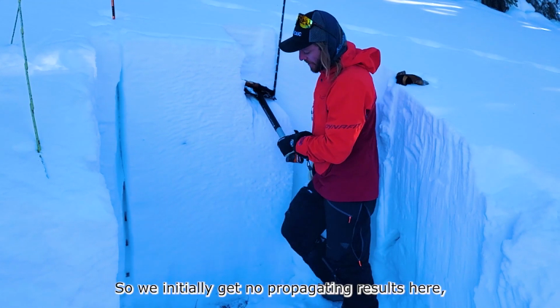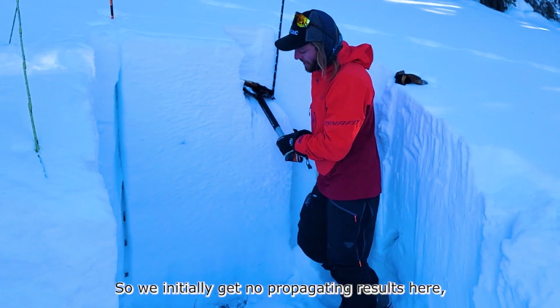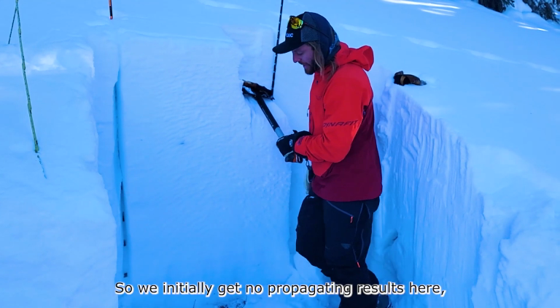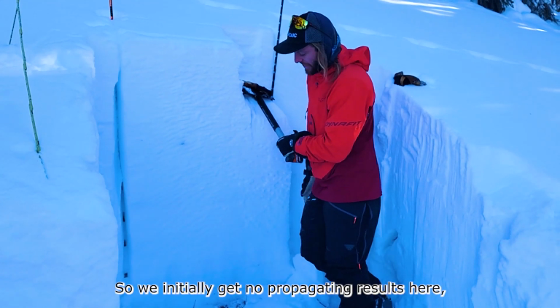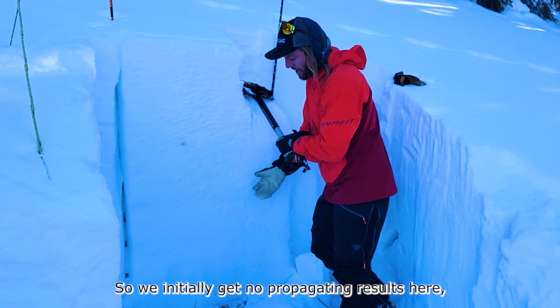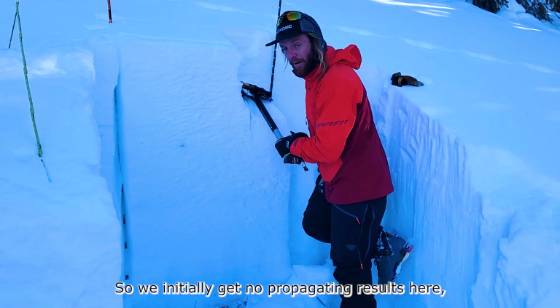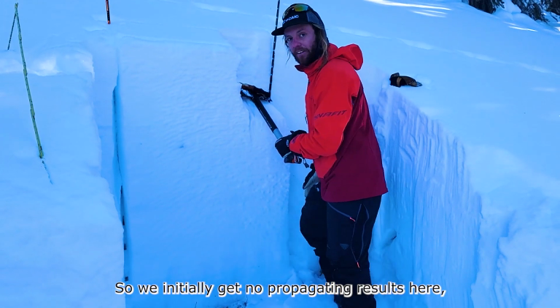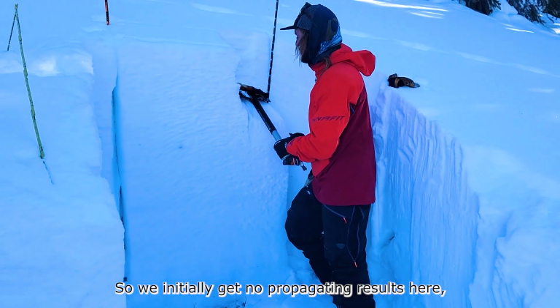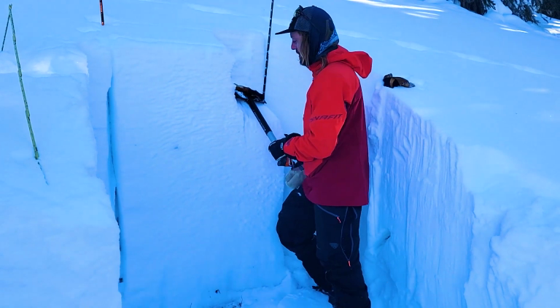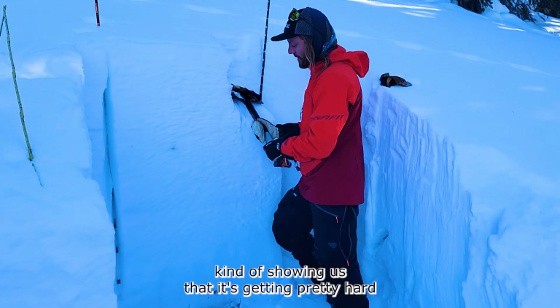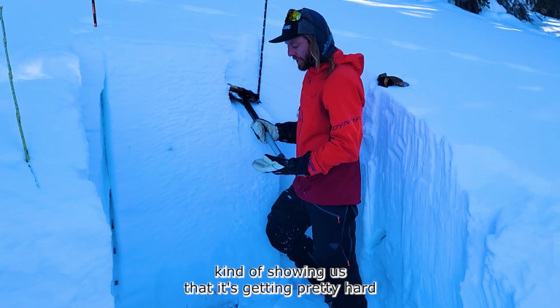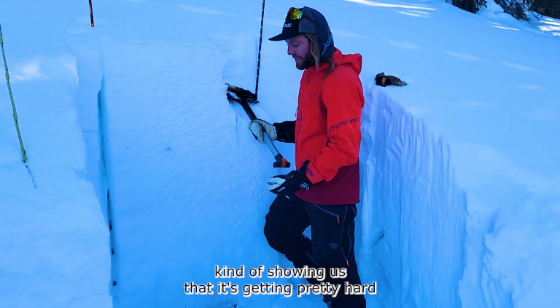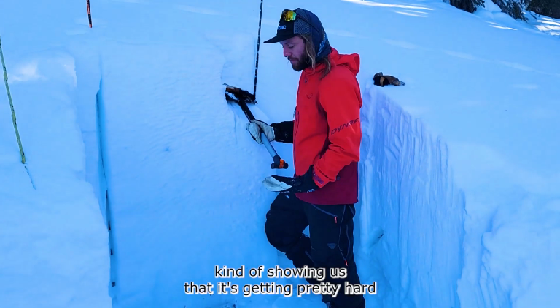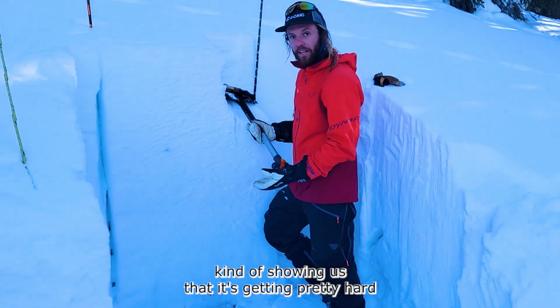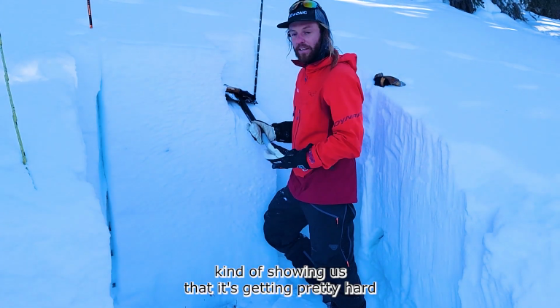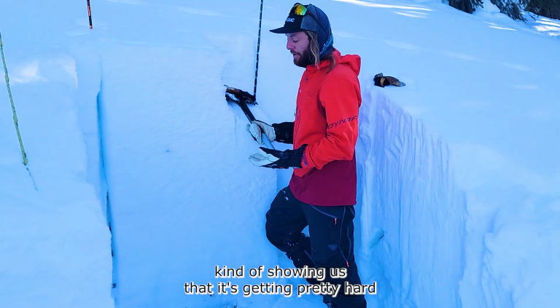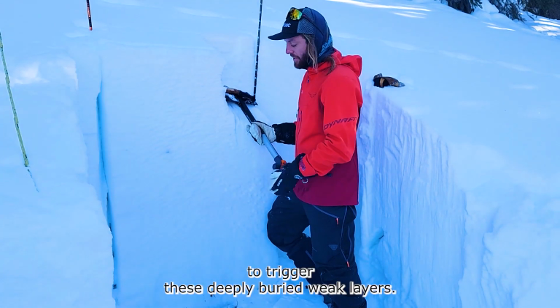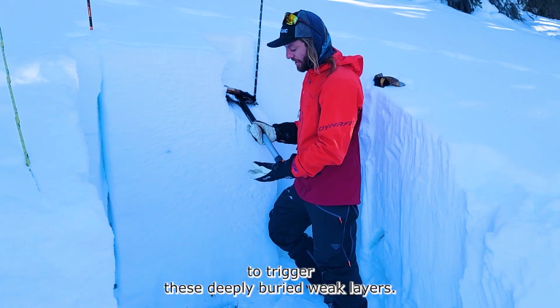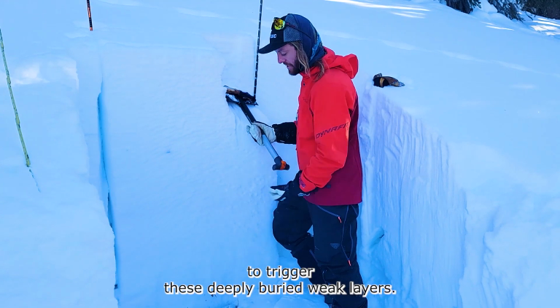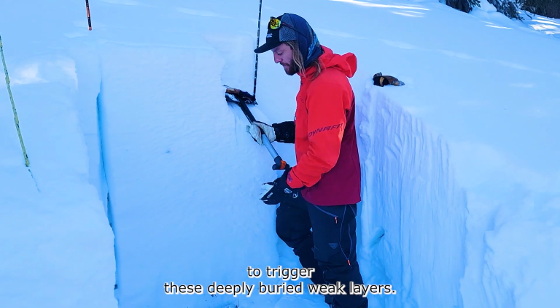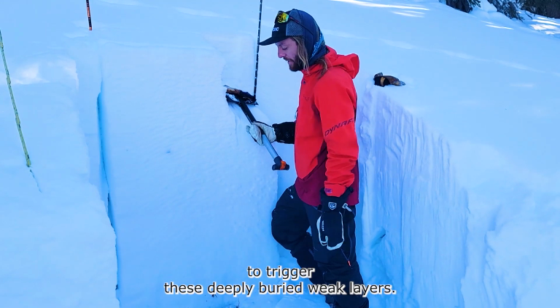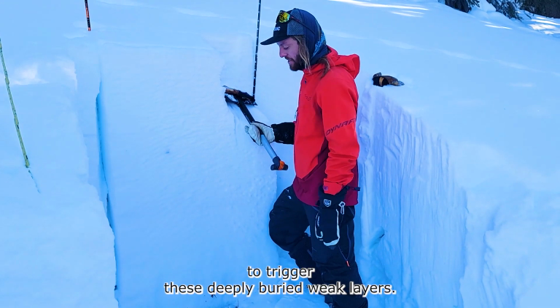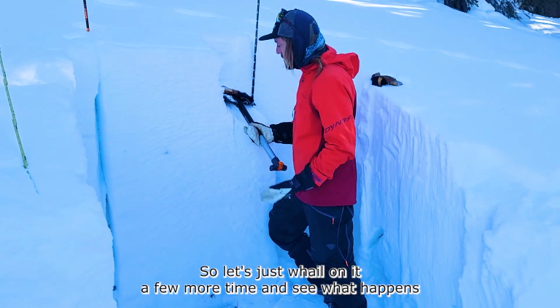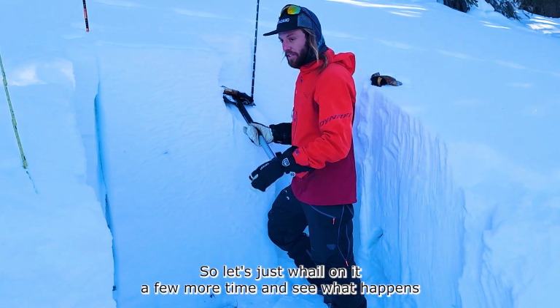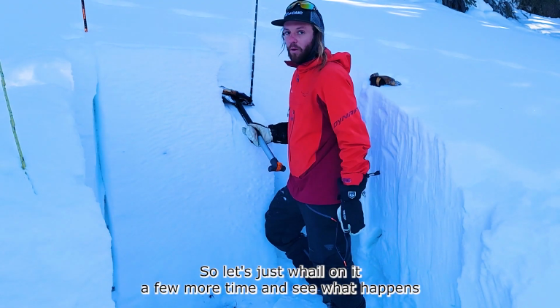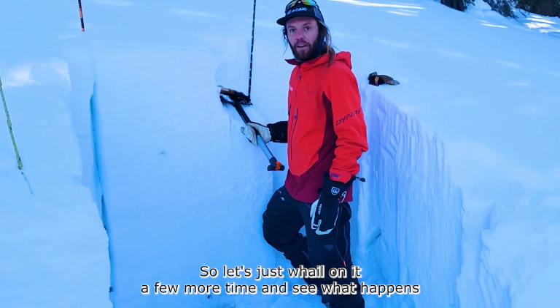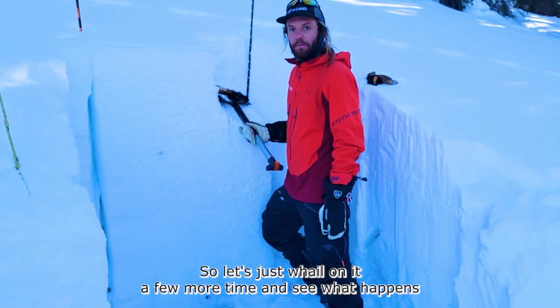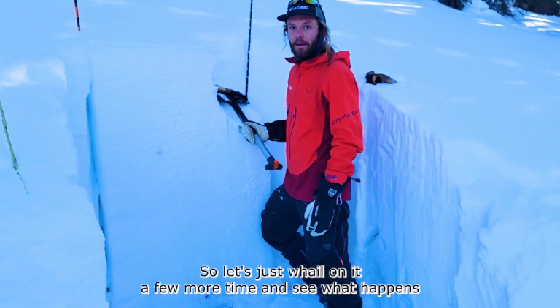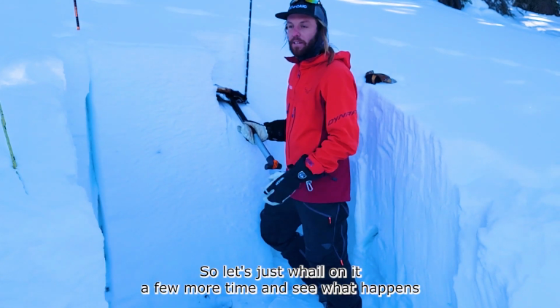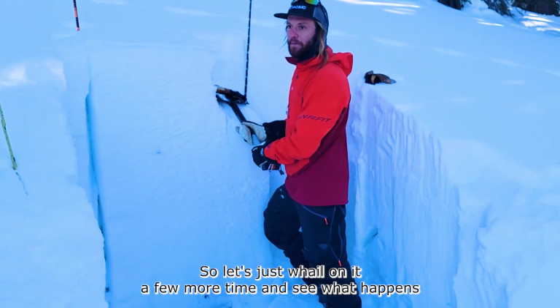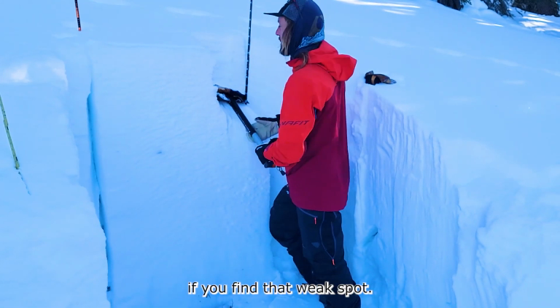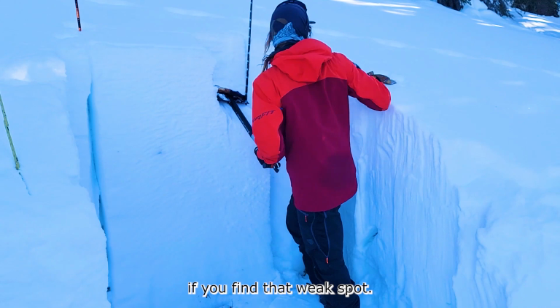So we initially get no propagating results here, kind of showing us that it's getting pretty hard to trigger these deeply buried weak layers. But let's just wail on it a few more times and see what happens if you find that weak layer.